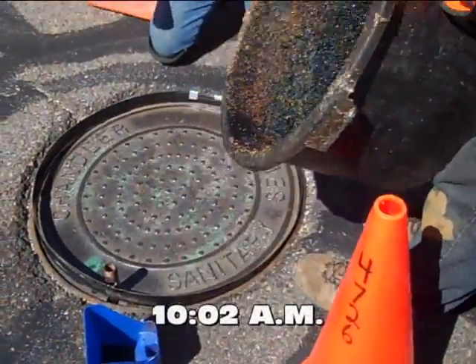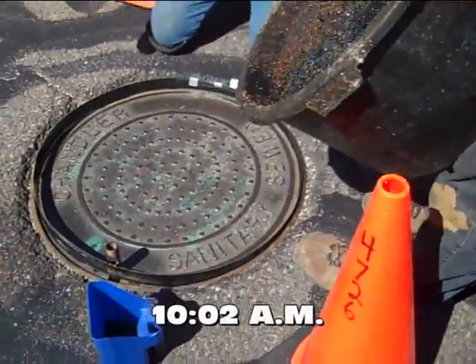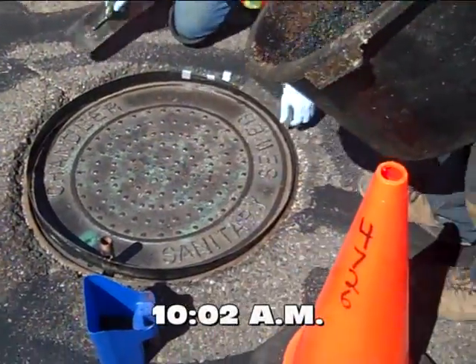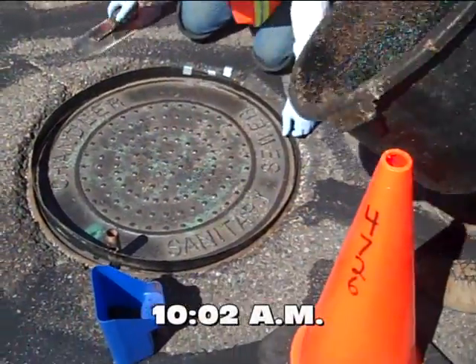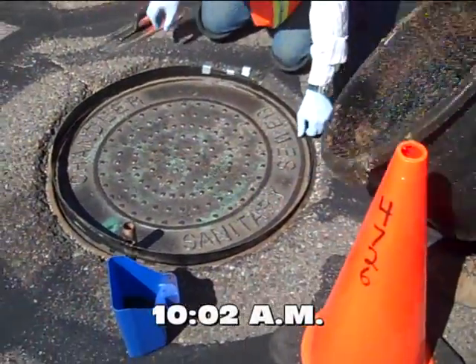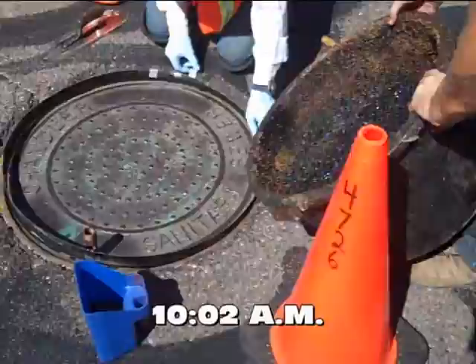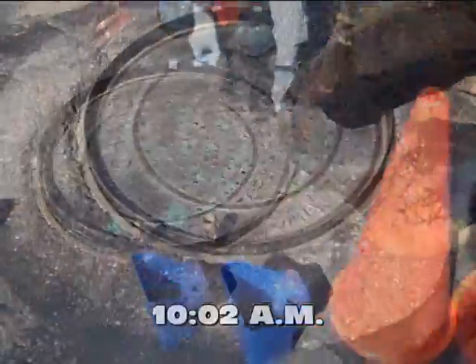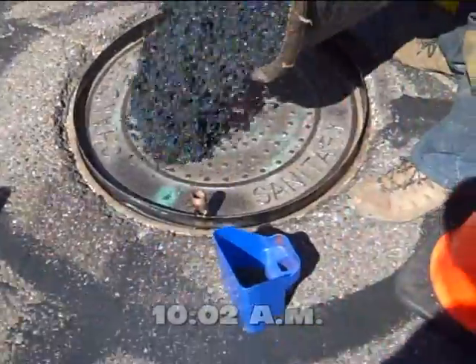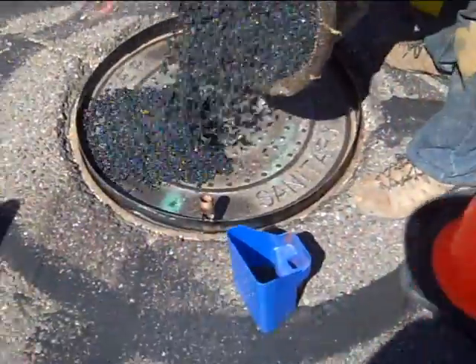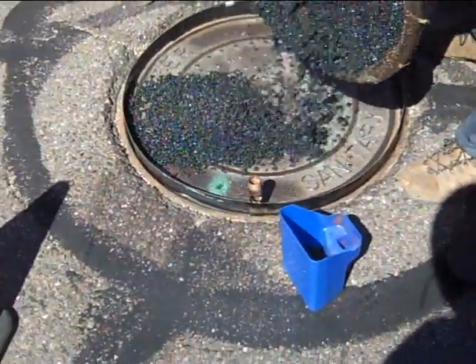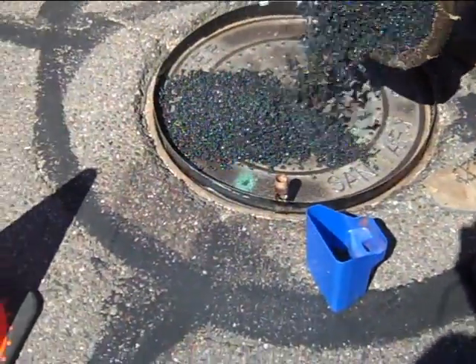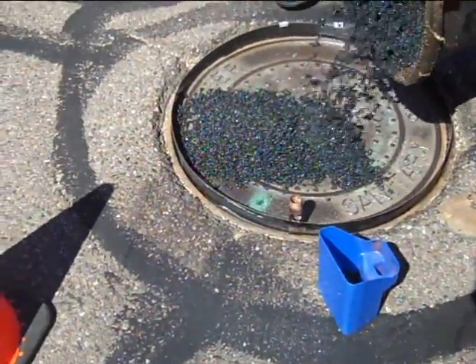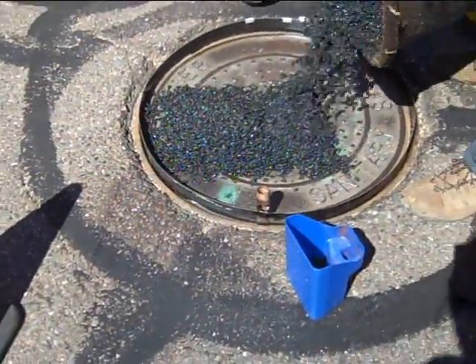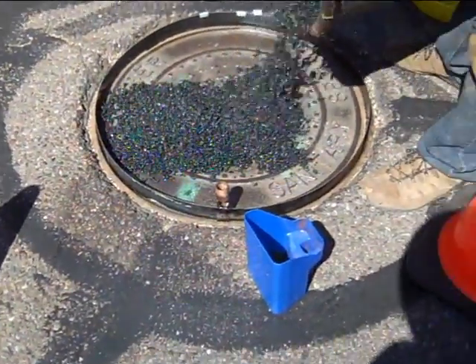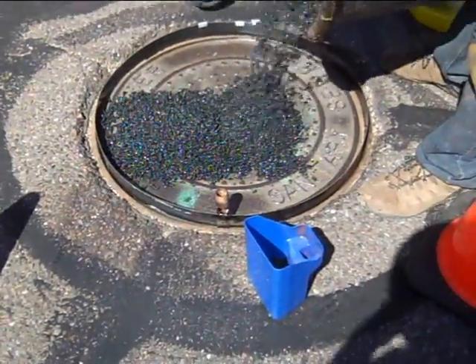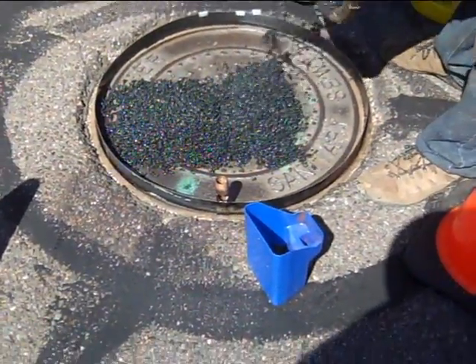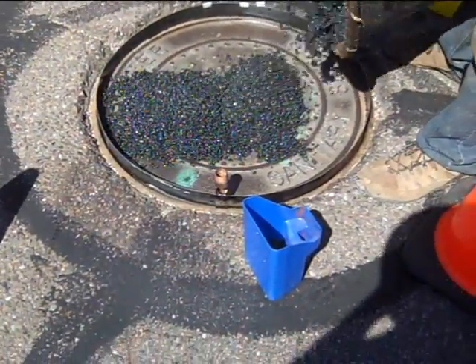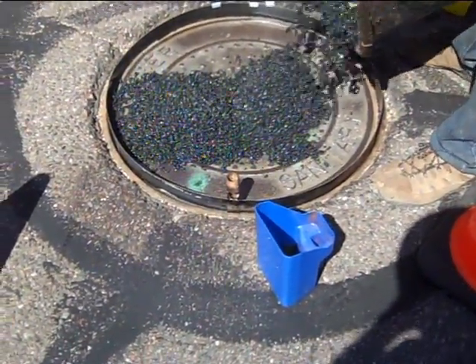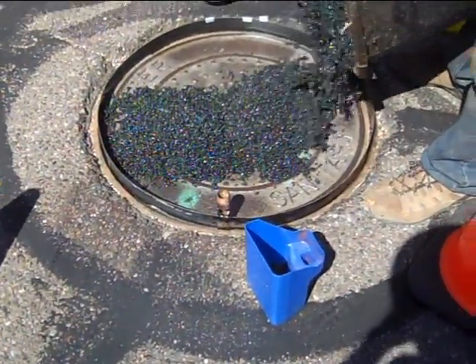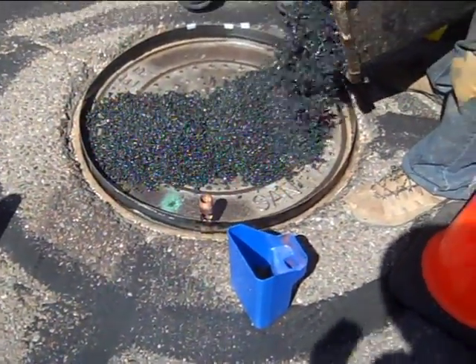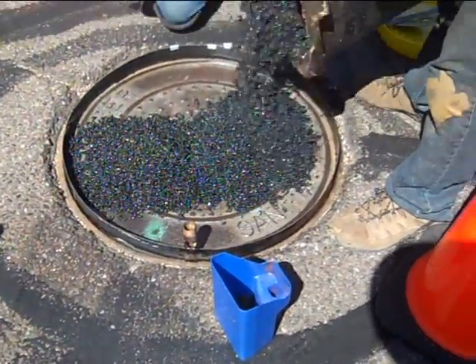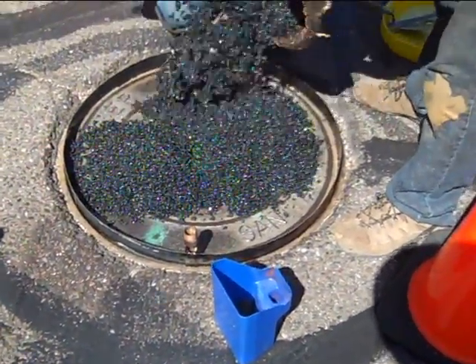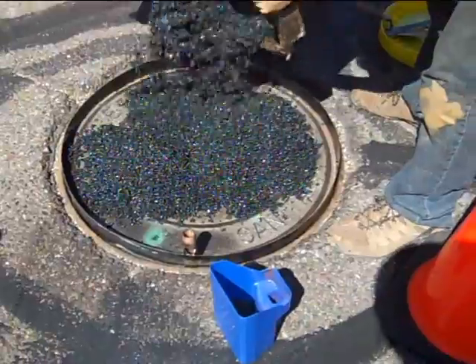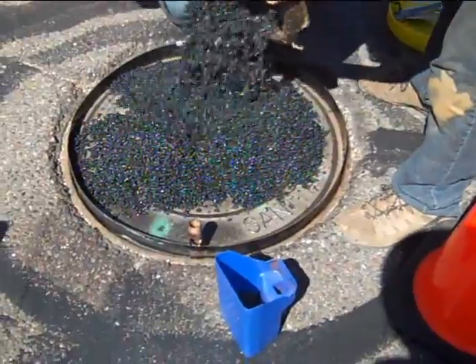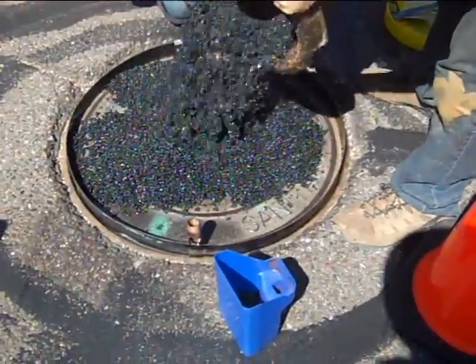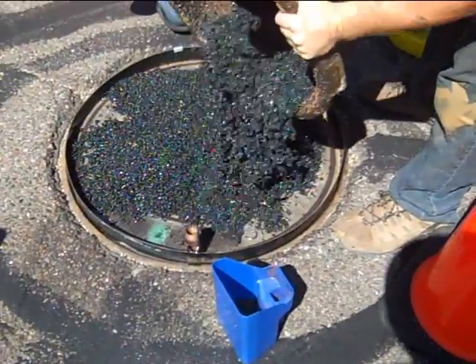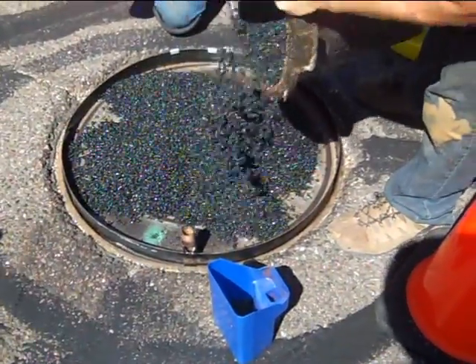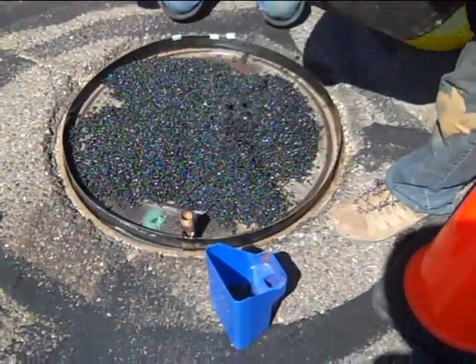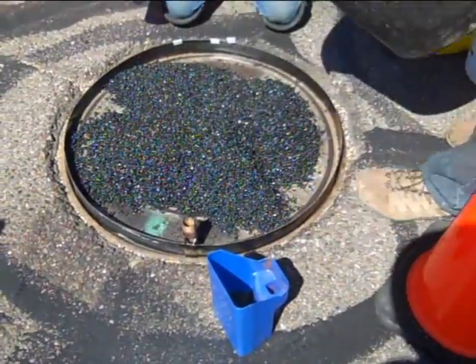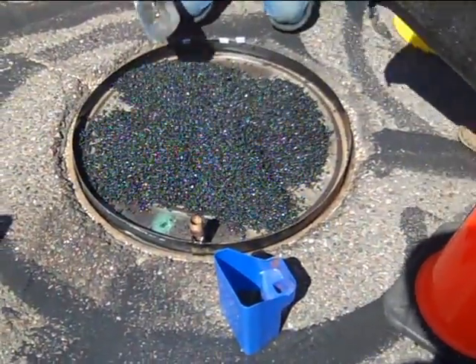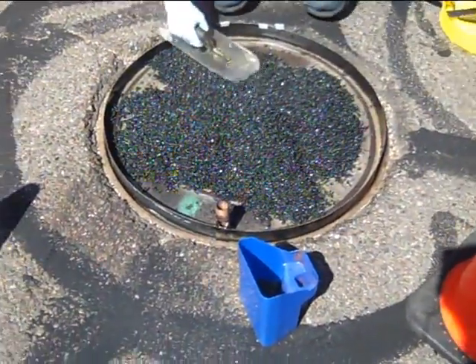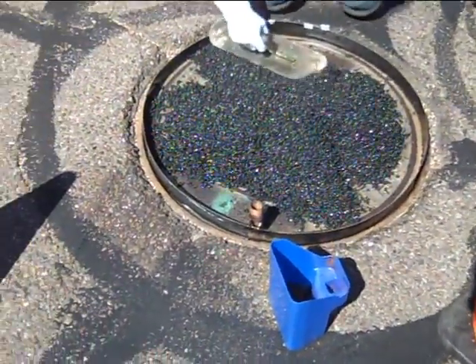A mixture of recycled rubber bound with a proprietary chemical process is simply poured and troweled over the lid to the appropriate level.